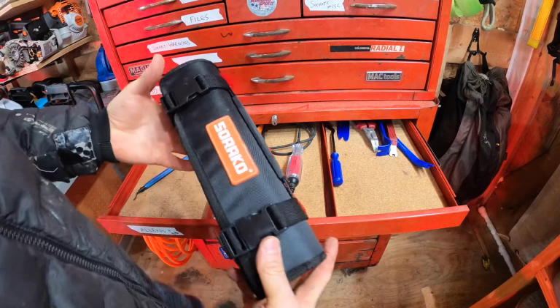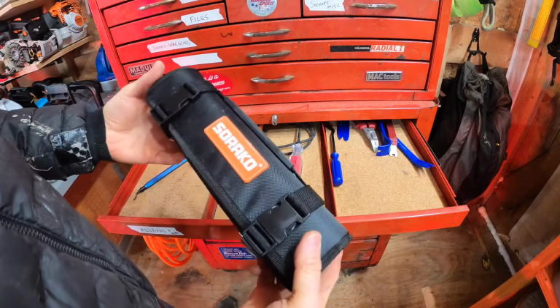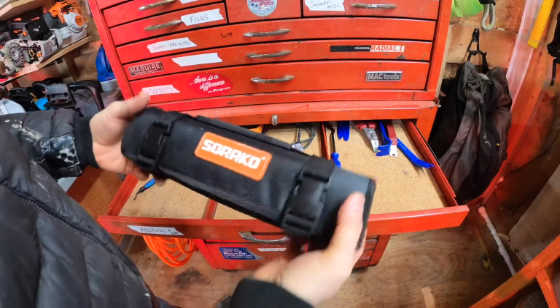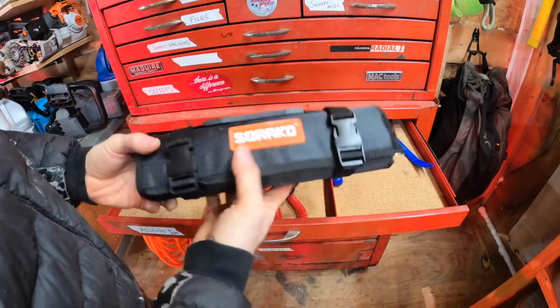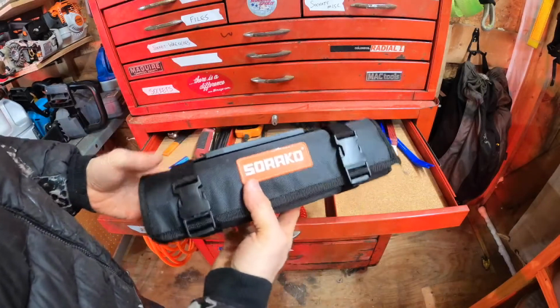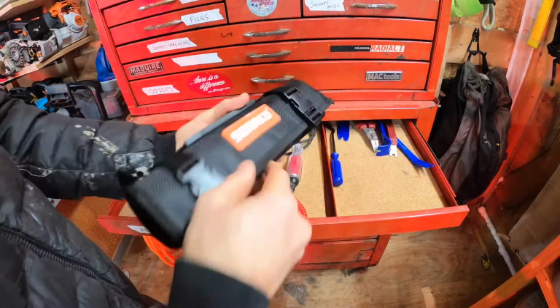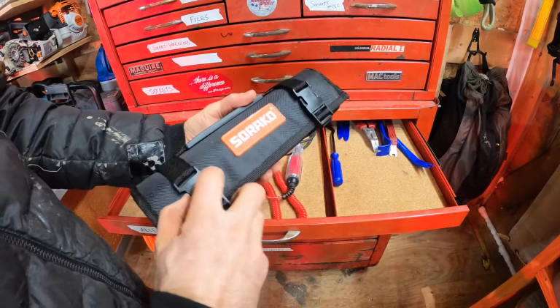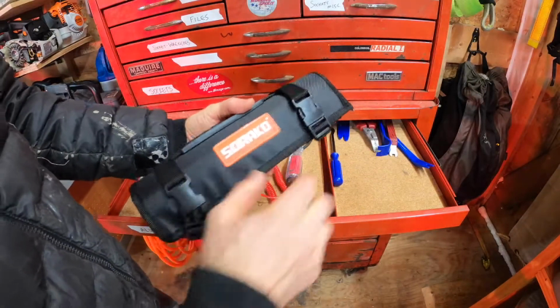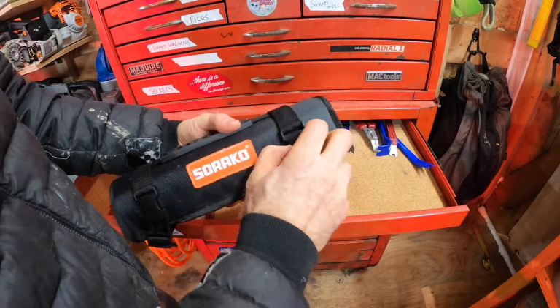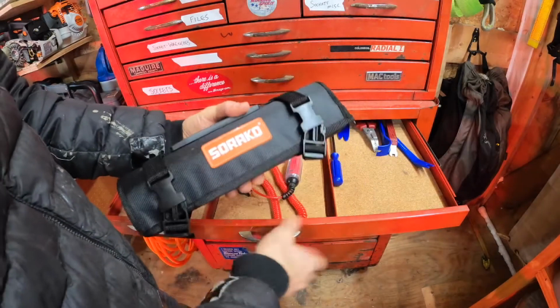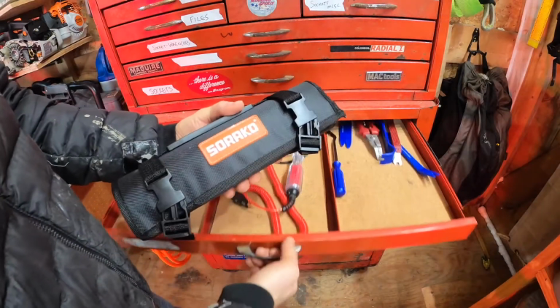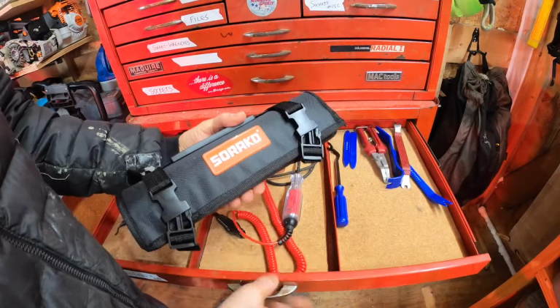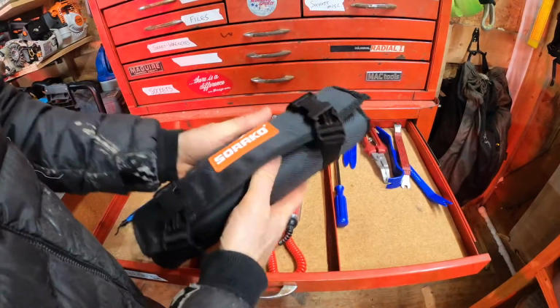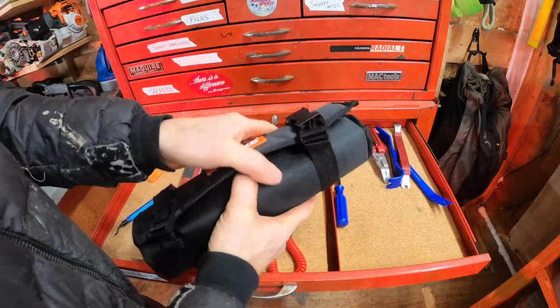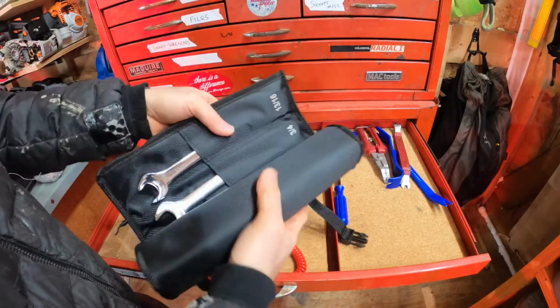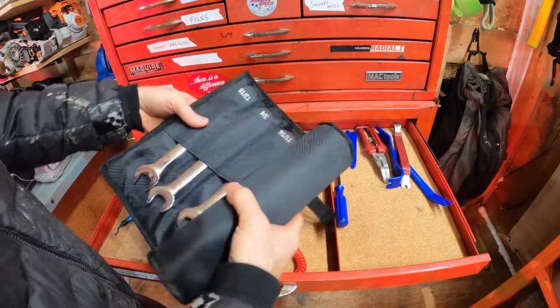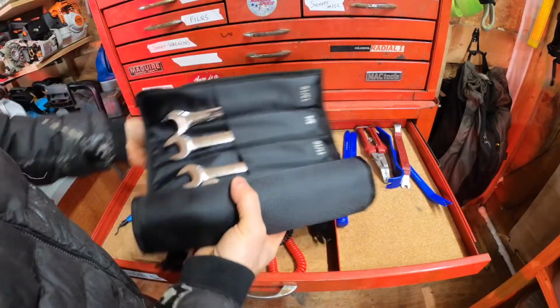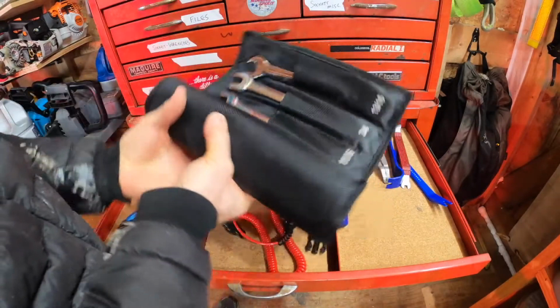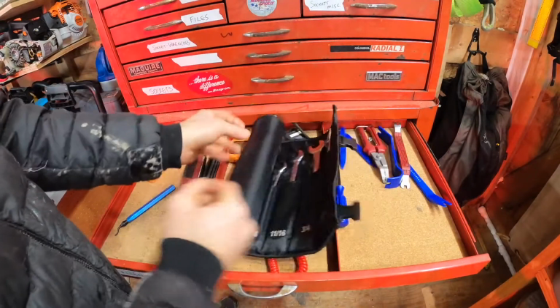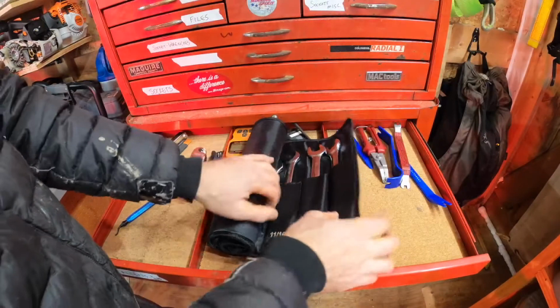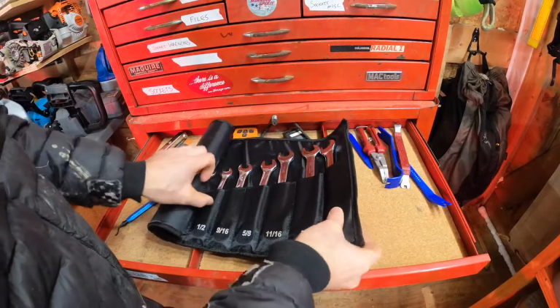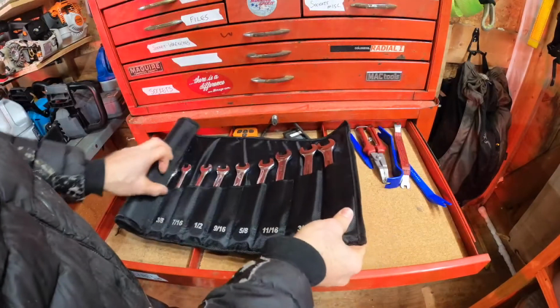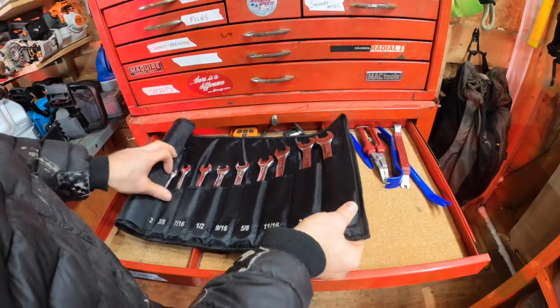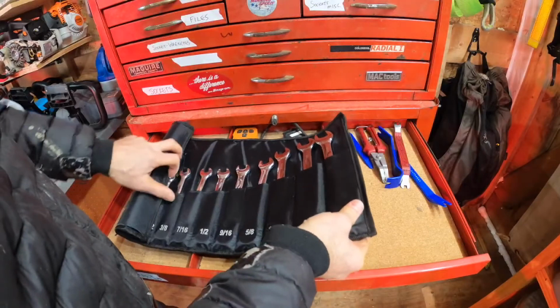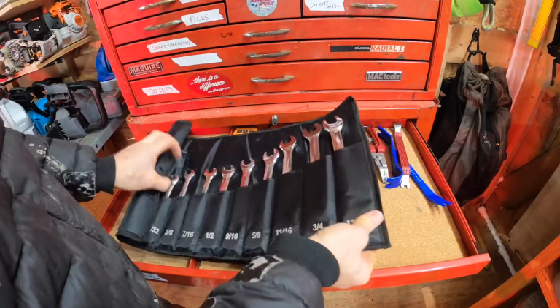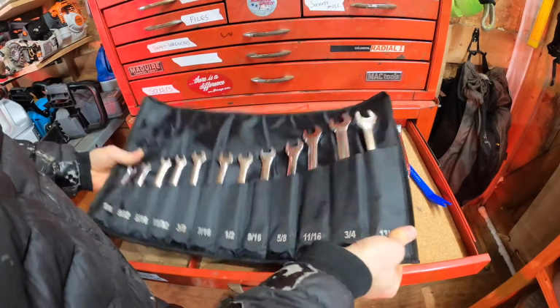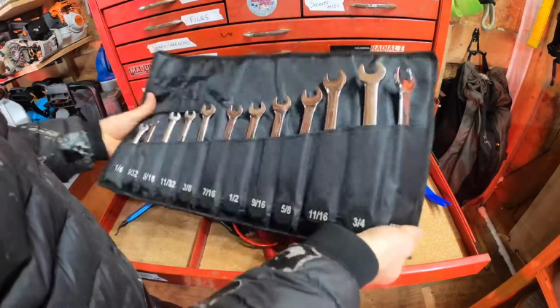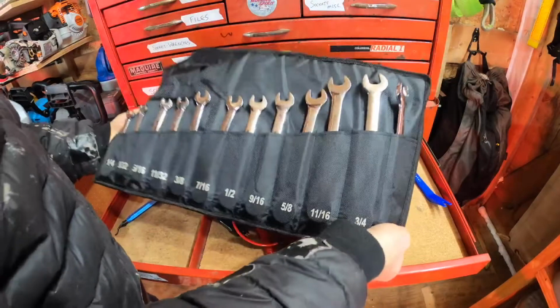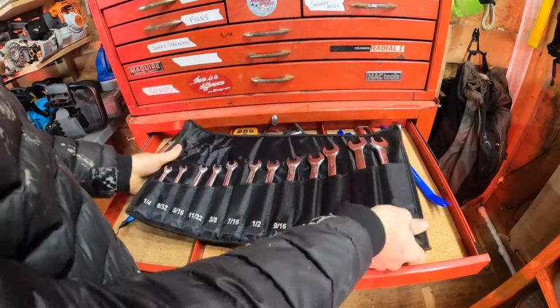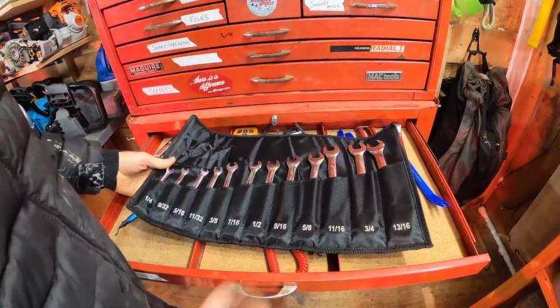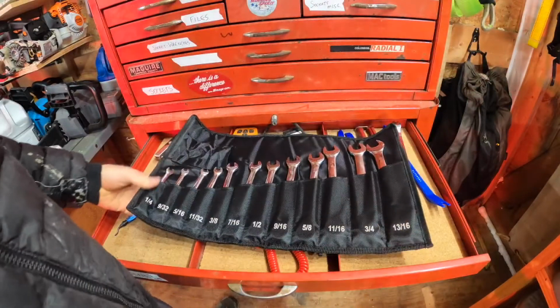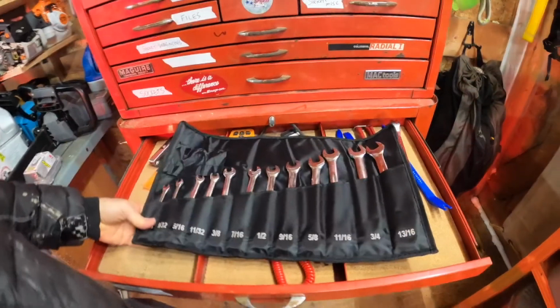This is the Sirocco ratcheting plier set and it comes in a tool roll so you can bring this on the job or keep it in your truck. I've had a few tools from Sirocco now — I got another screwdriver set and I'm liking their stuff.